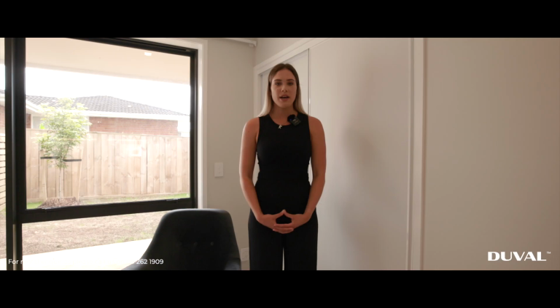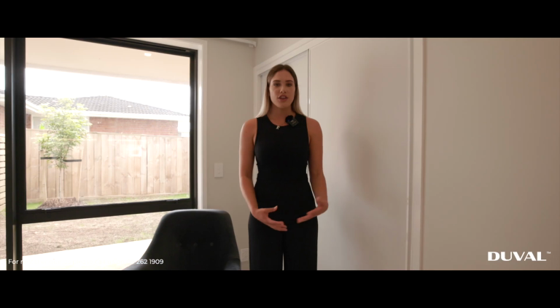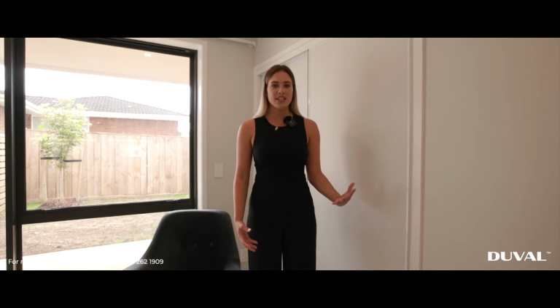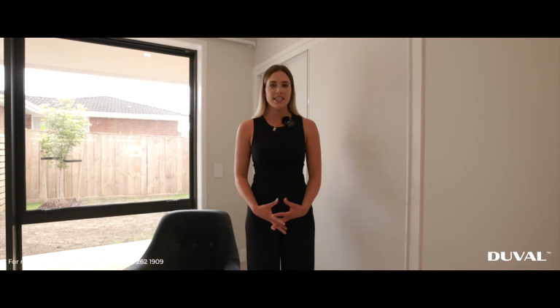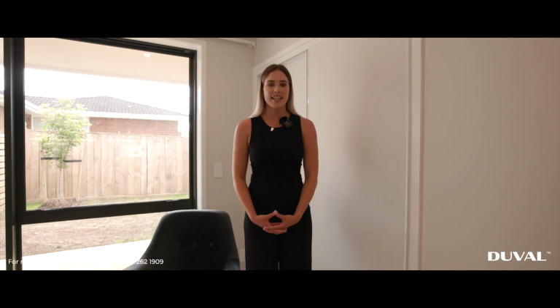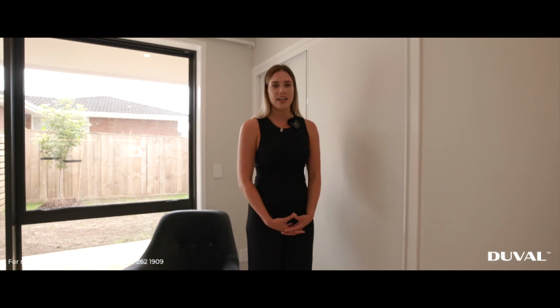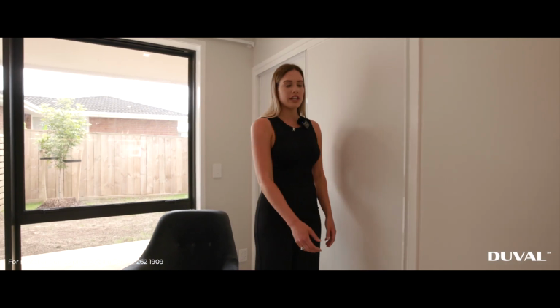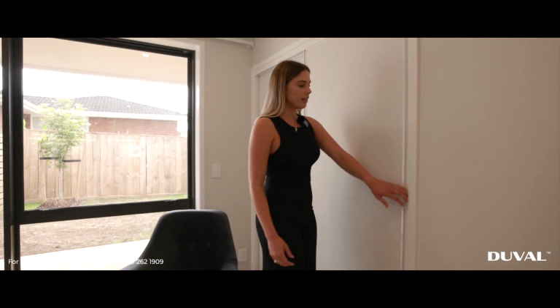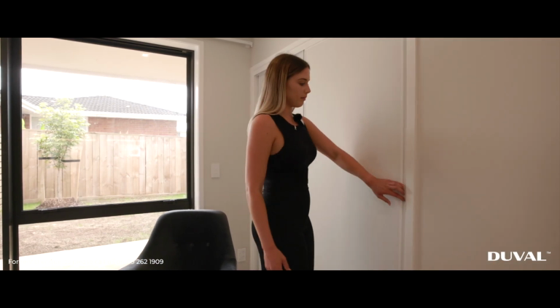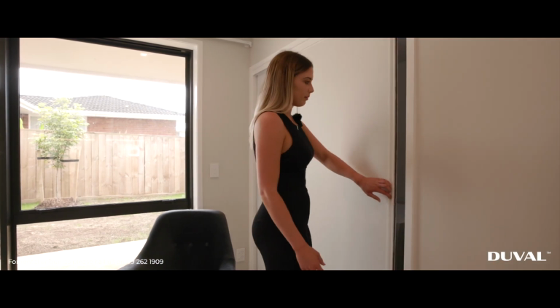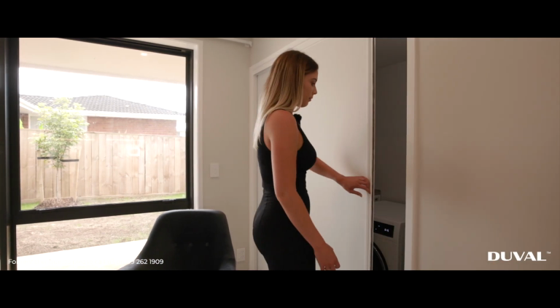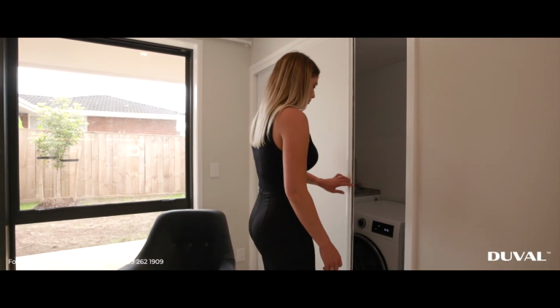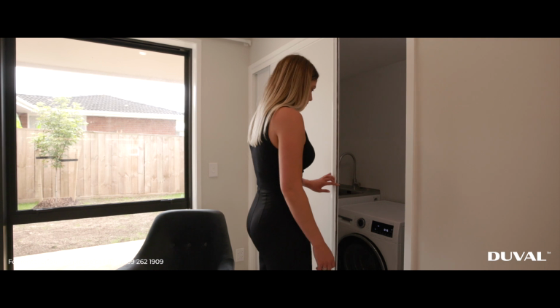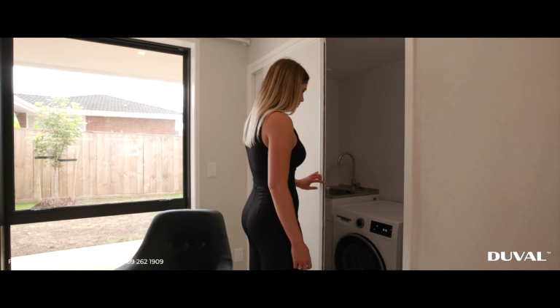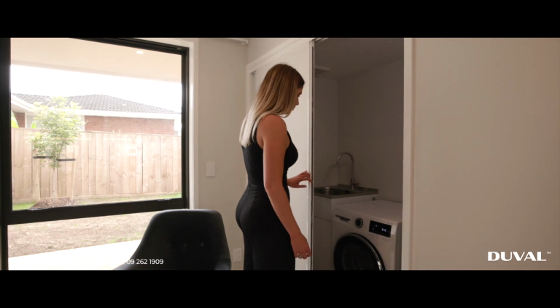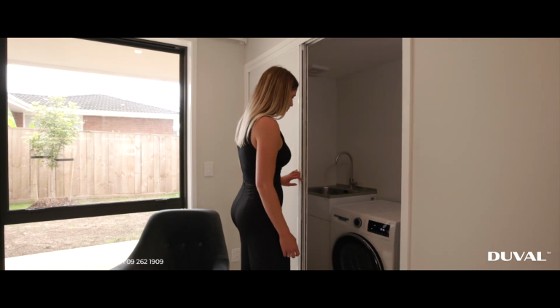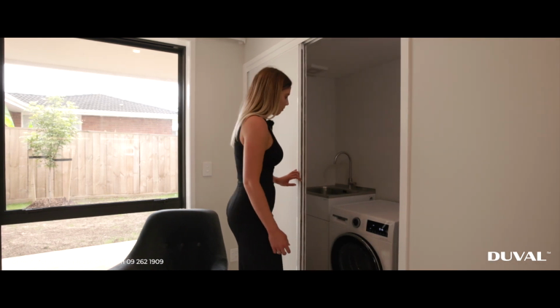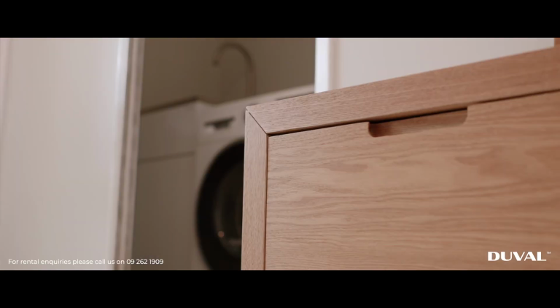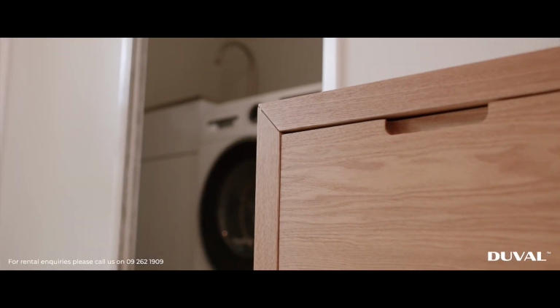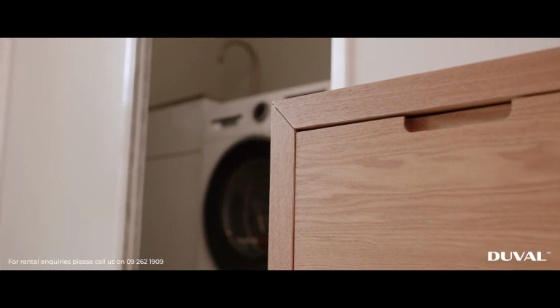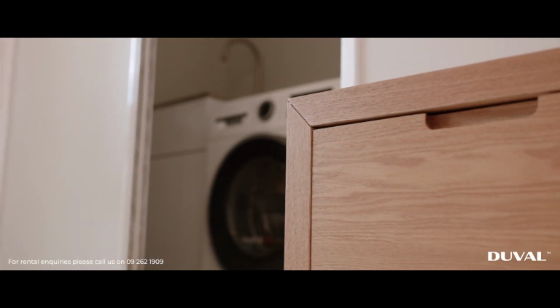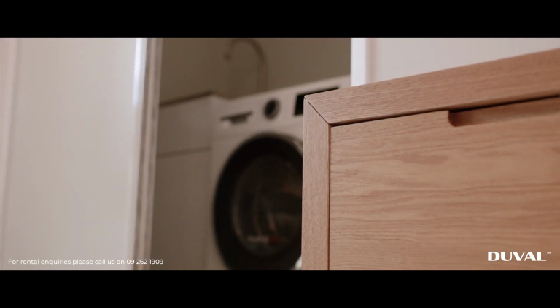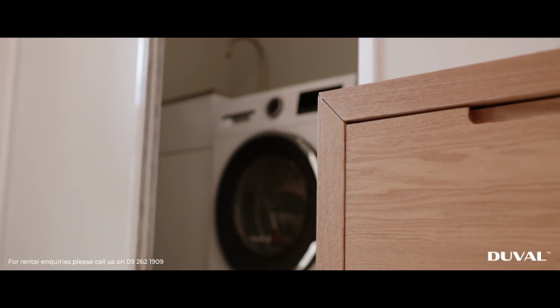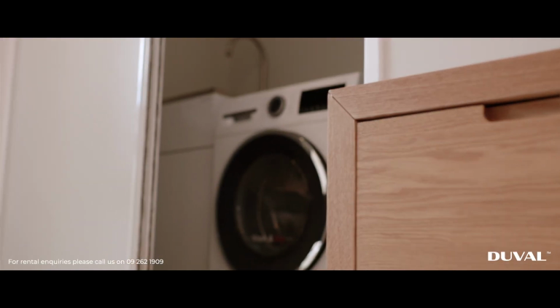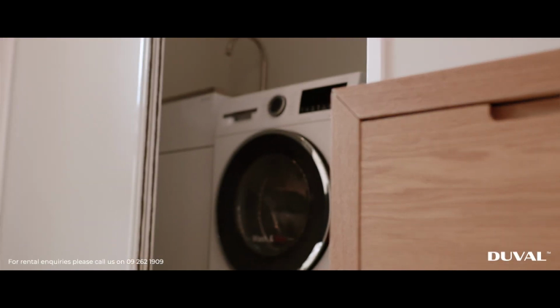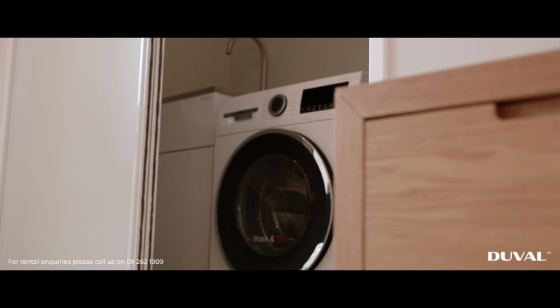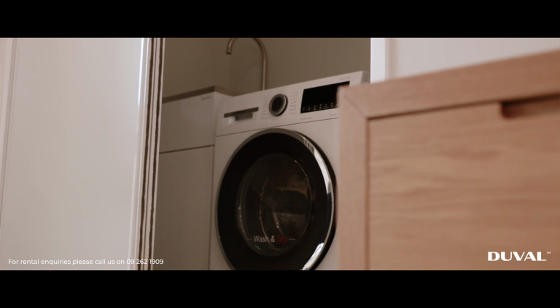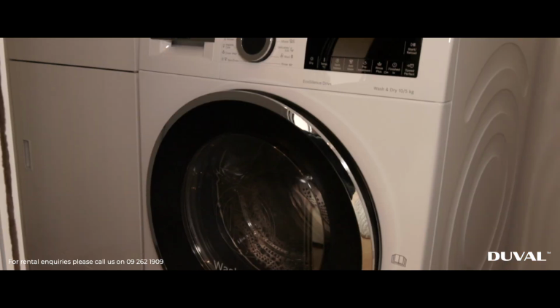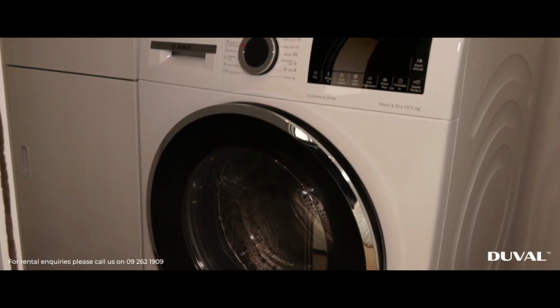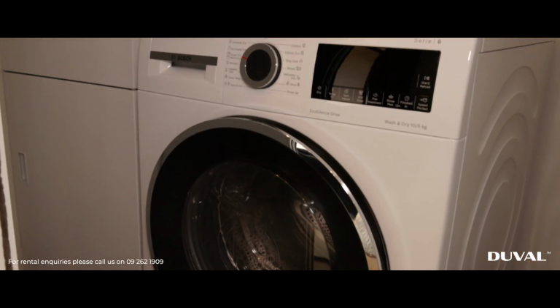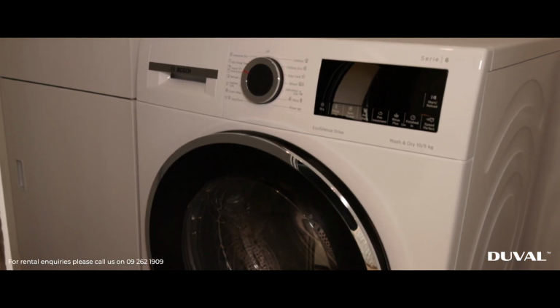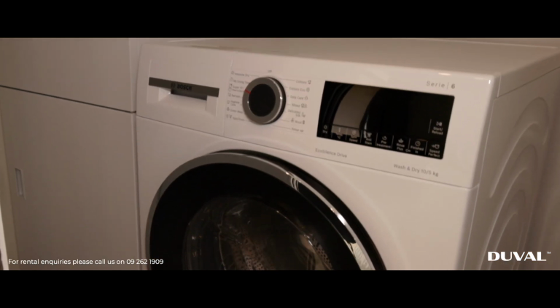And through these doors is the laundry area. Here you will find the two-in-one washing machine and tucked away in the corner is the hot water cylinder.